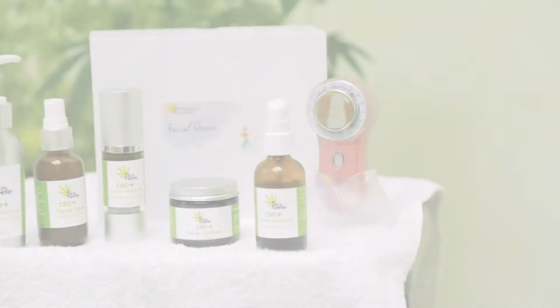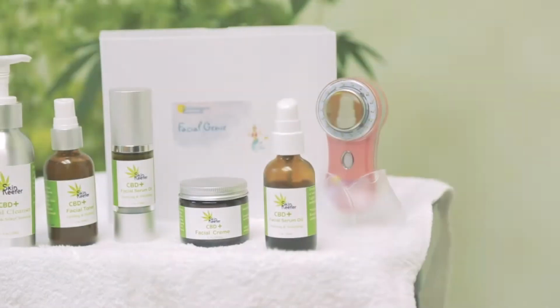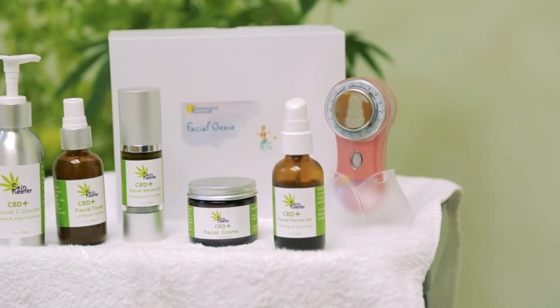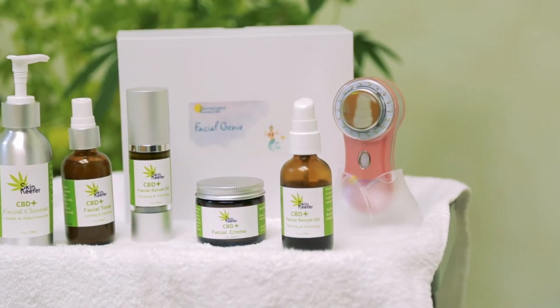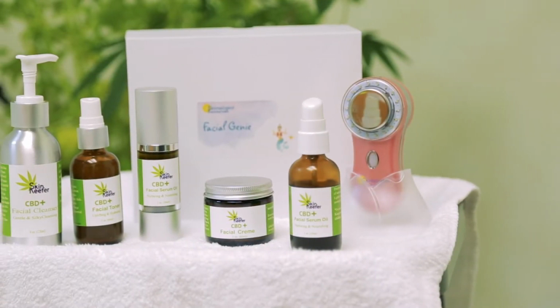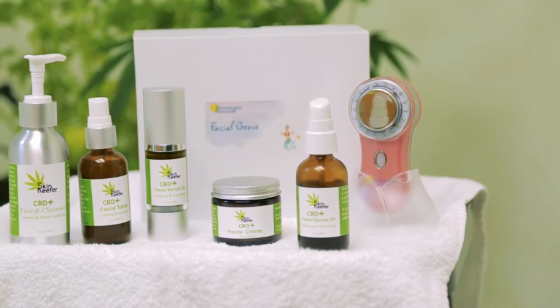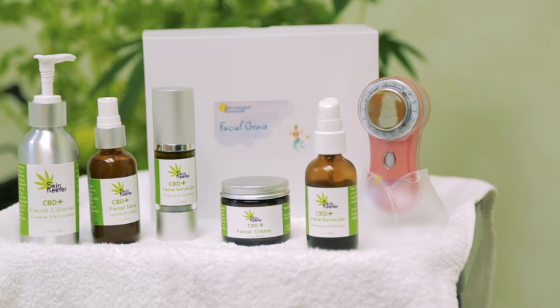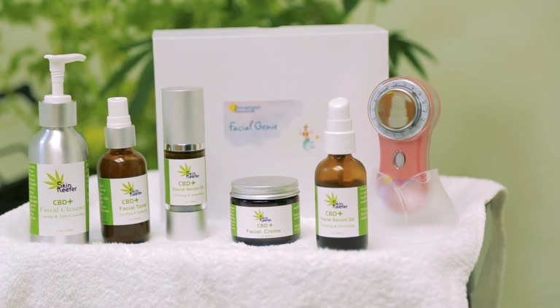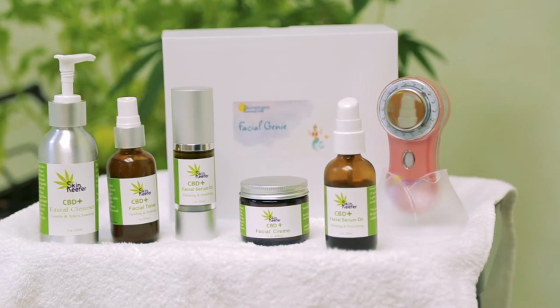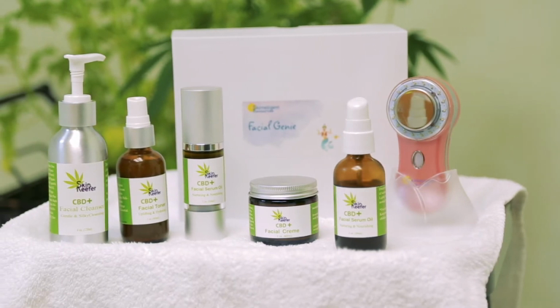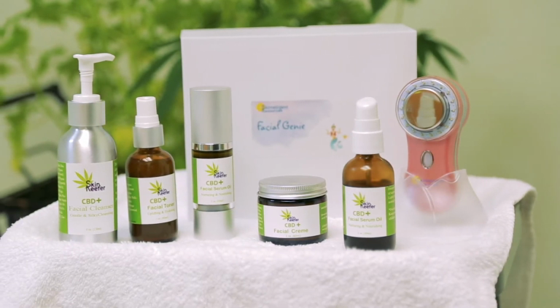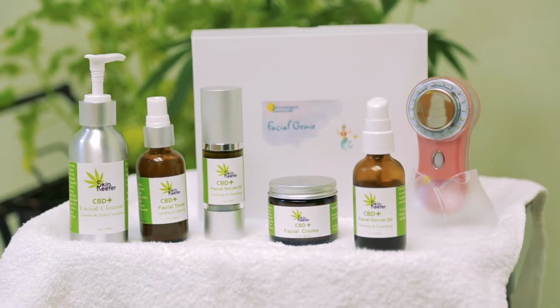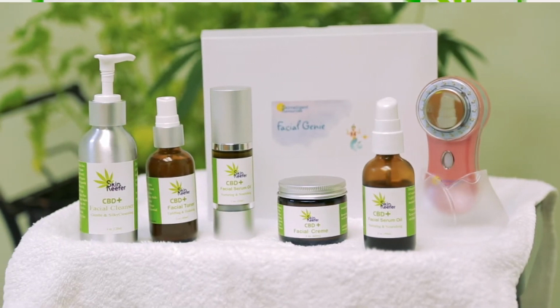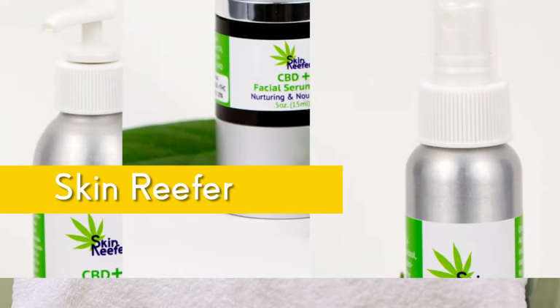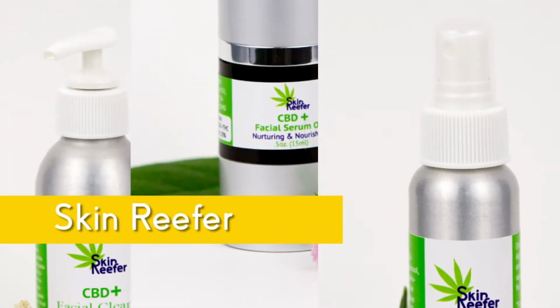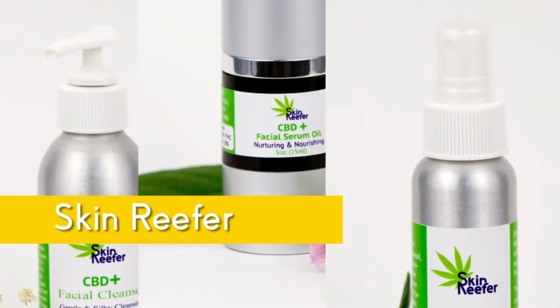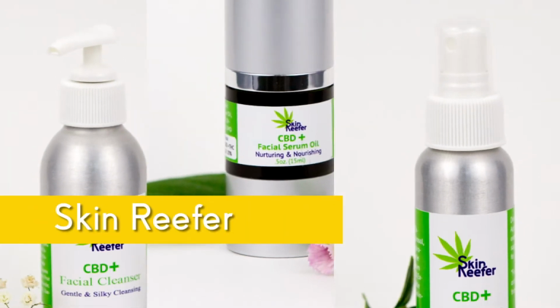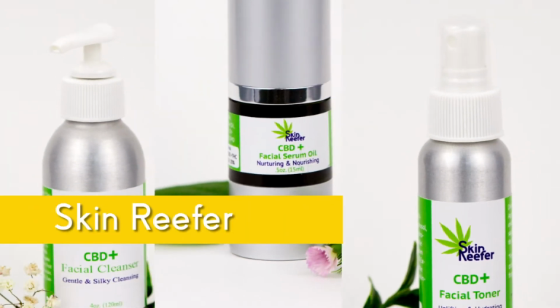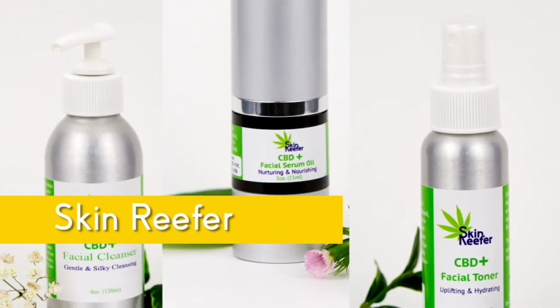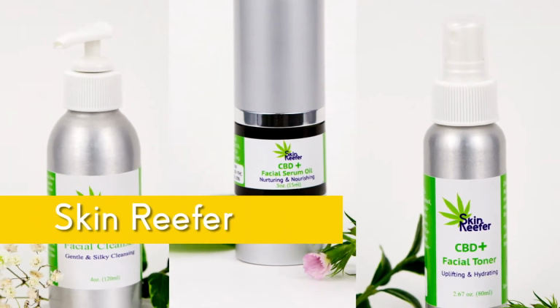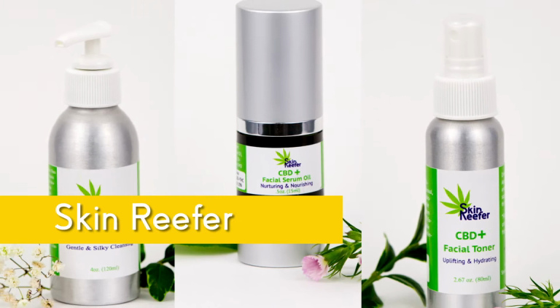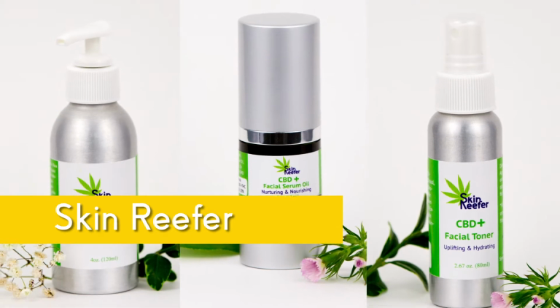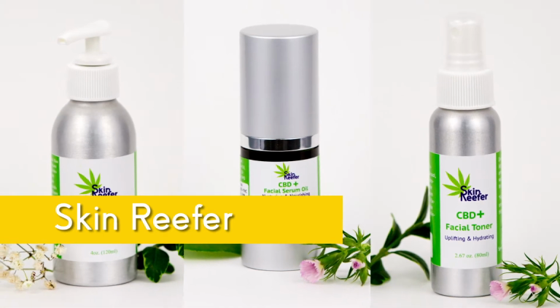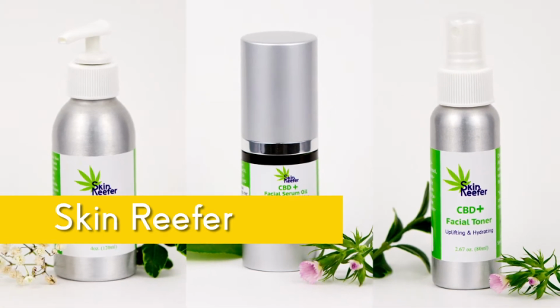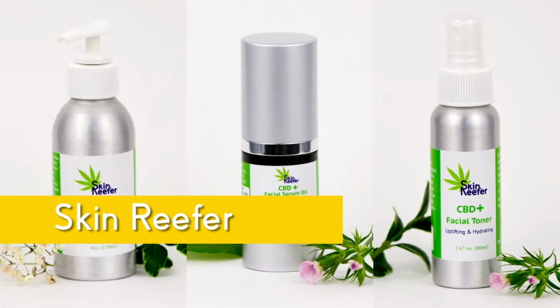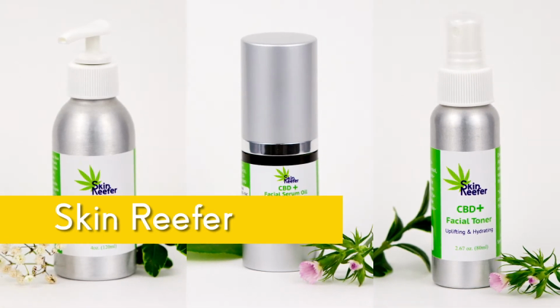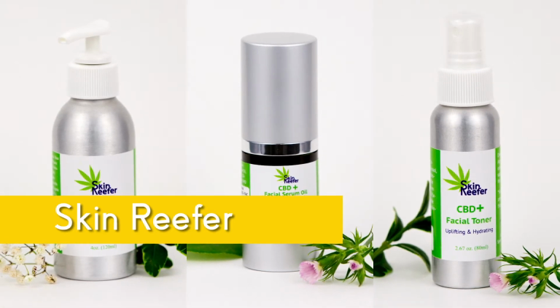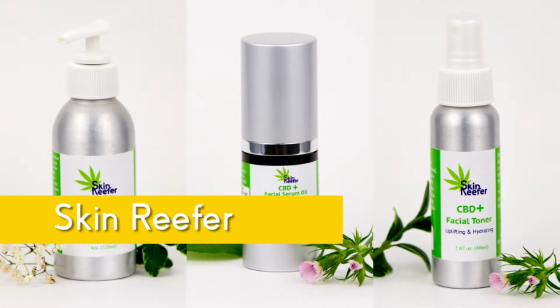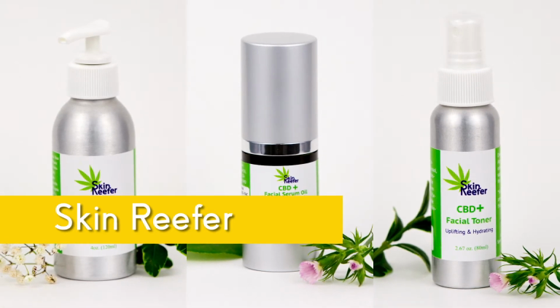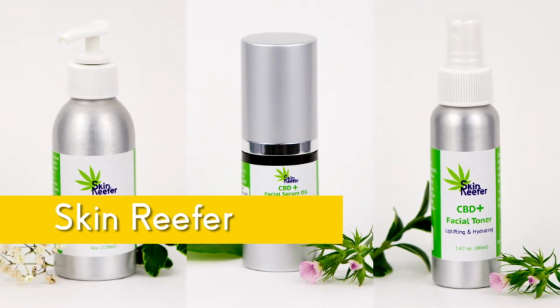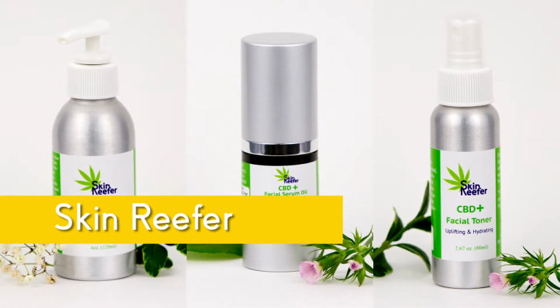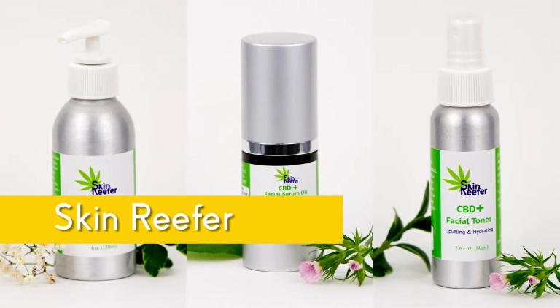We partnered the Facial Genie with our CBD skincare line, Skin Reefer, so you can see the fantastic benefits that integrating CBD skincare into your routine will have on your skin.